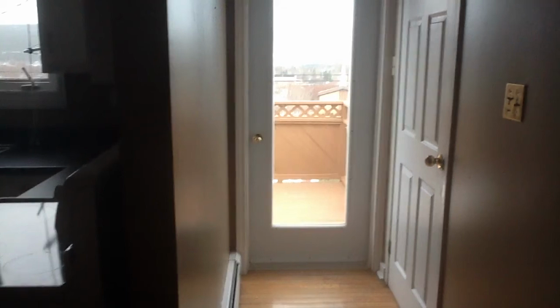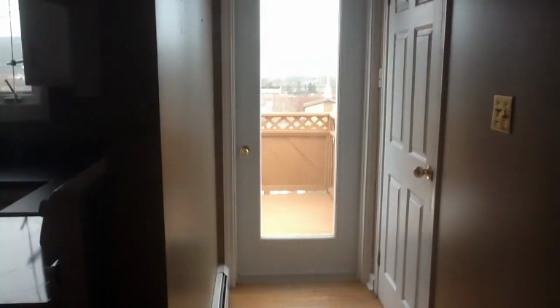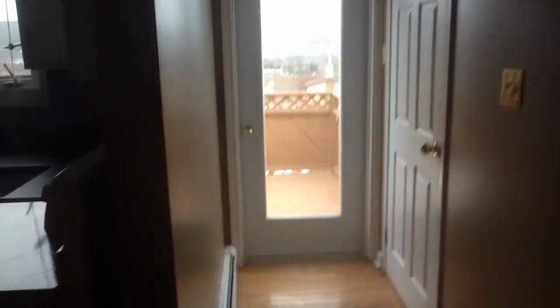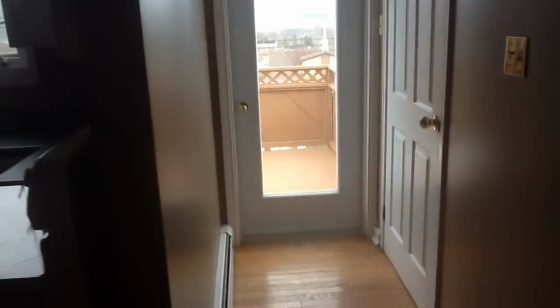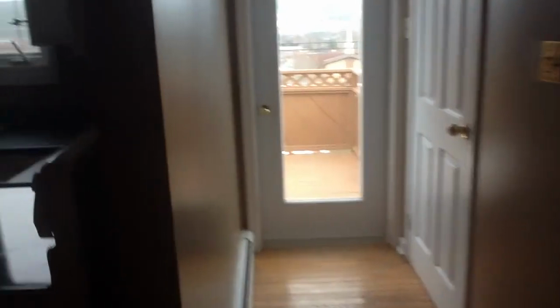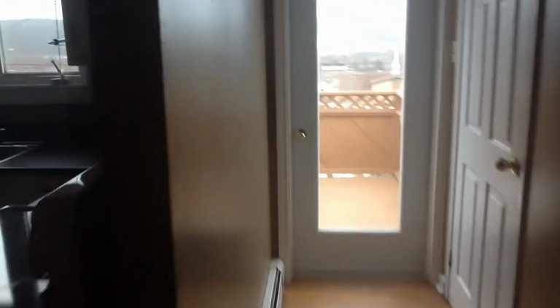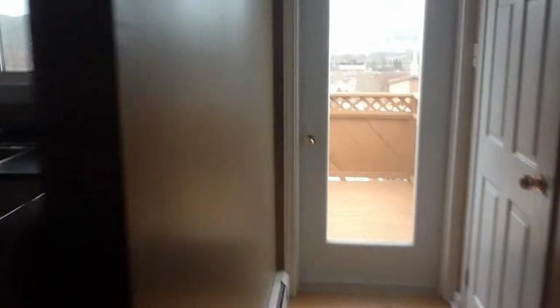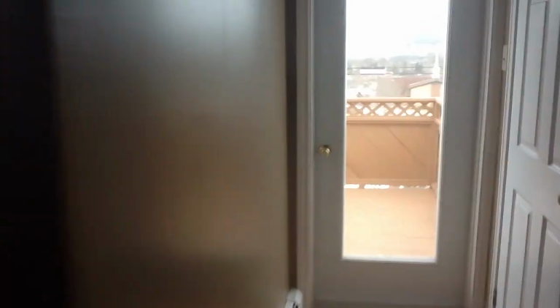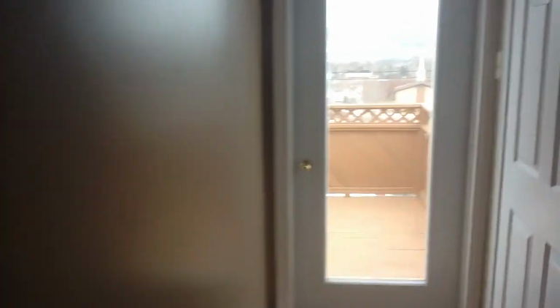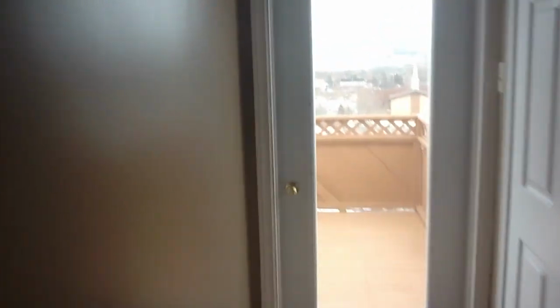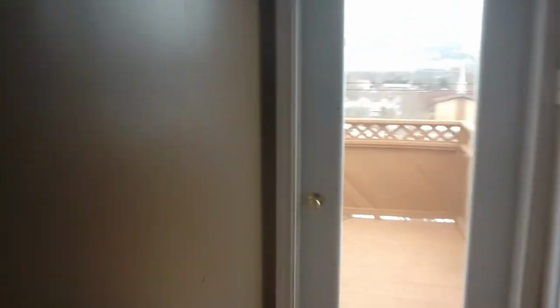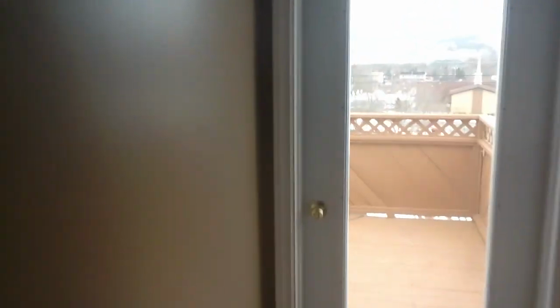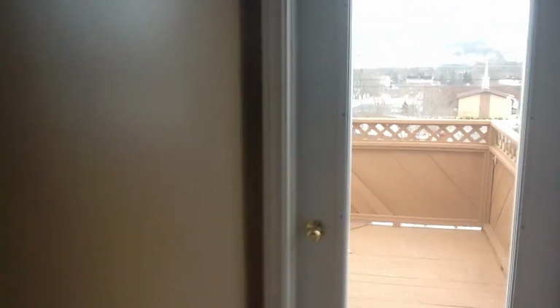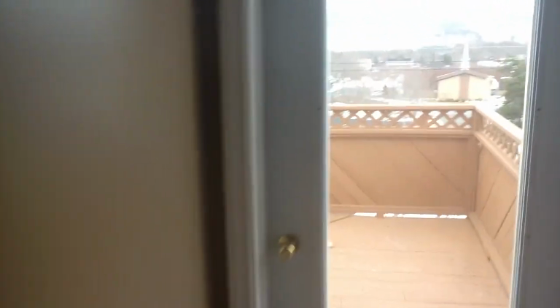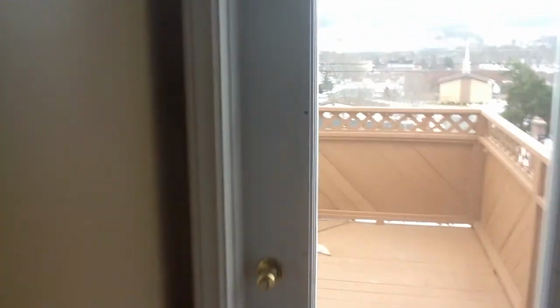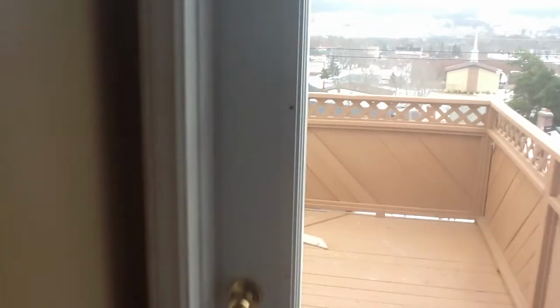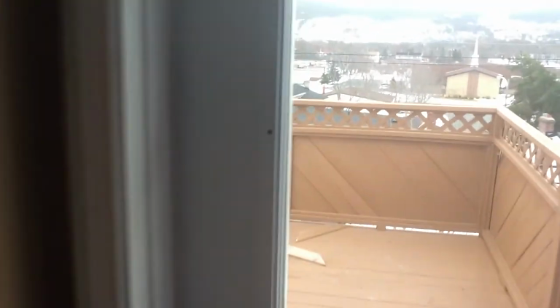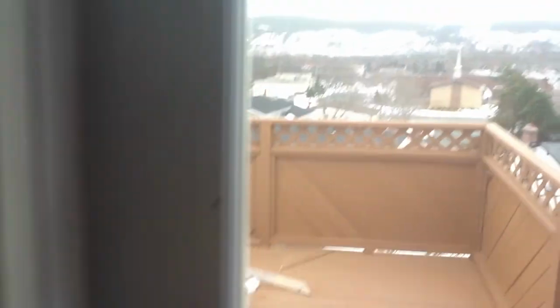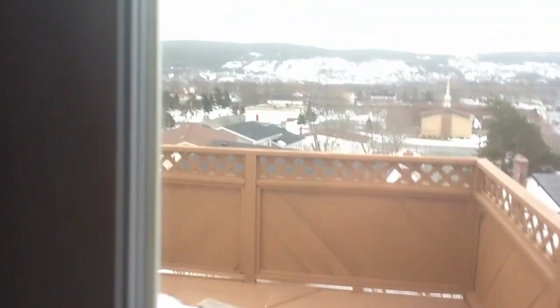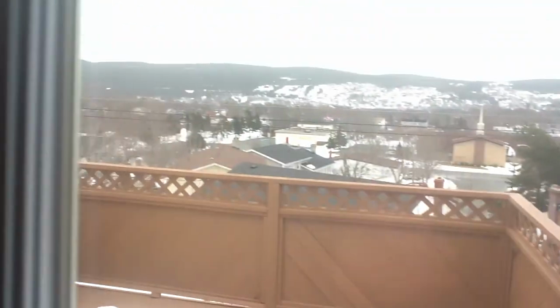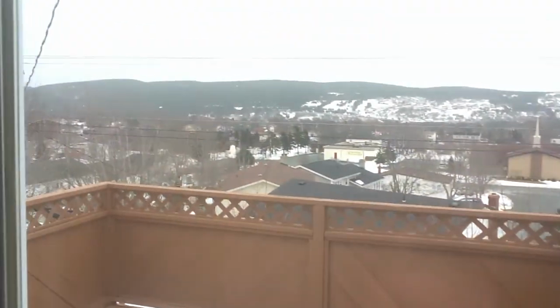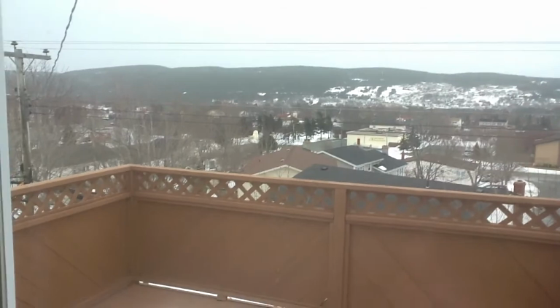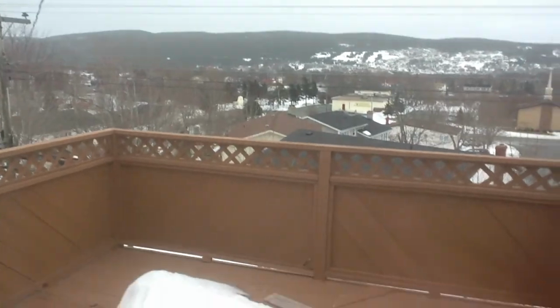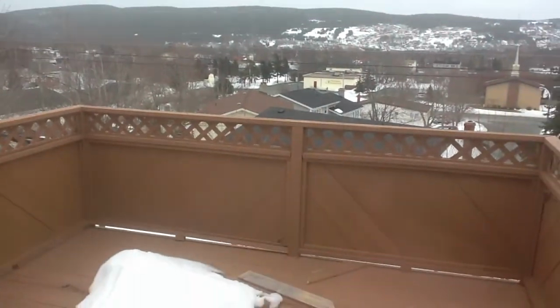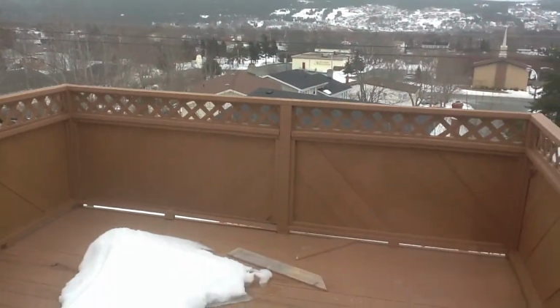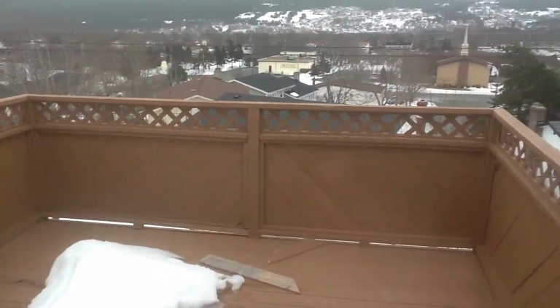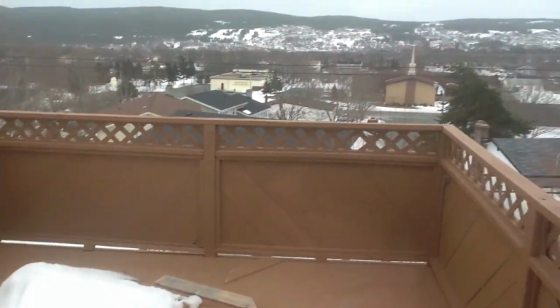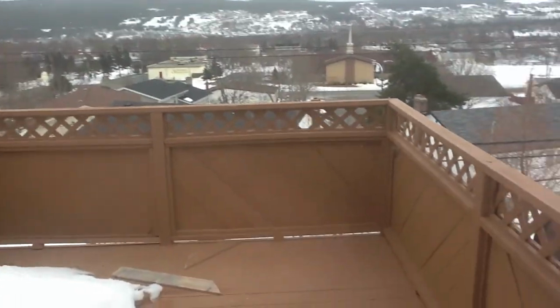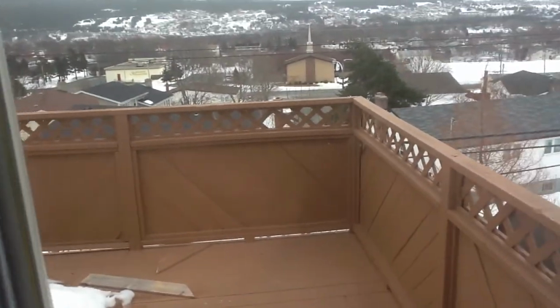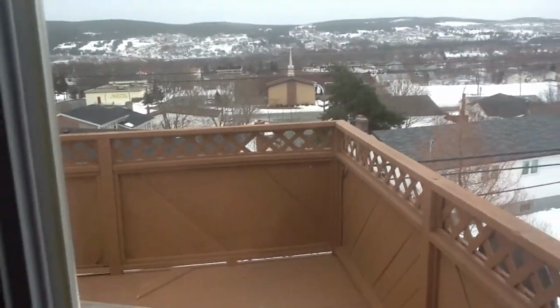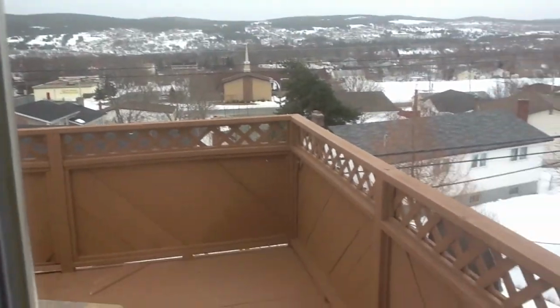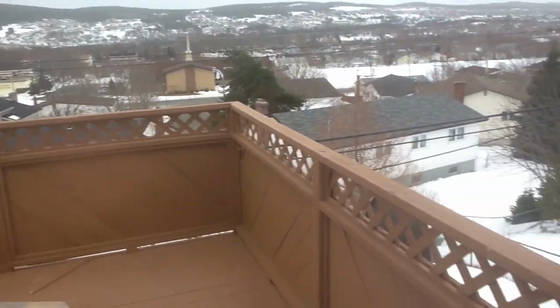Here's the deck right here, looking out over the city. Great barbecue deck, sitting out at night.